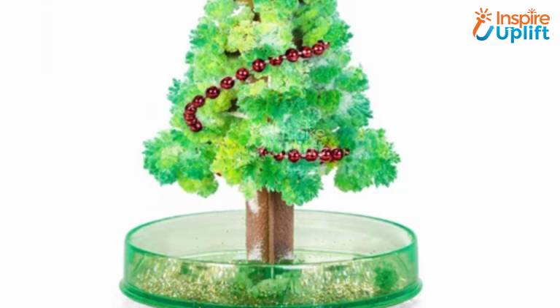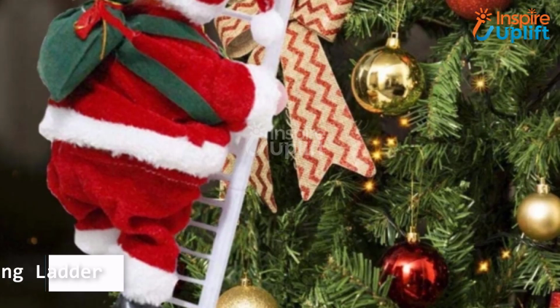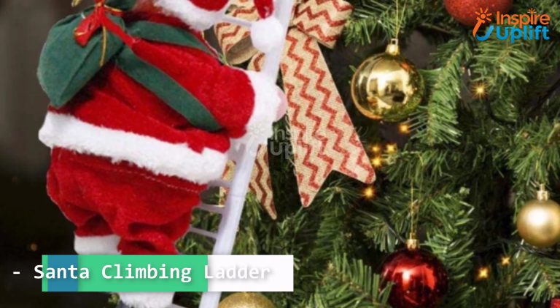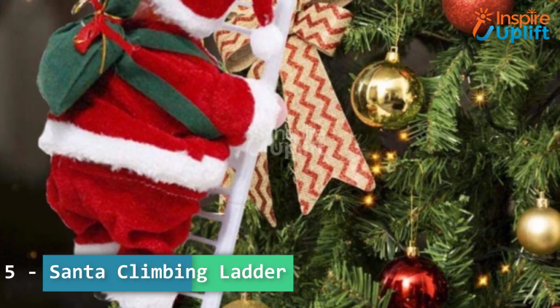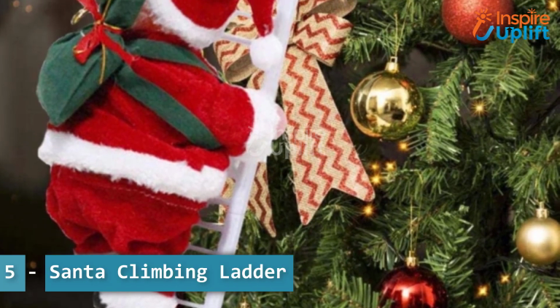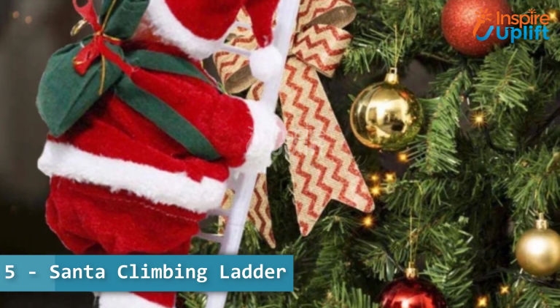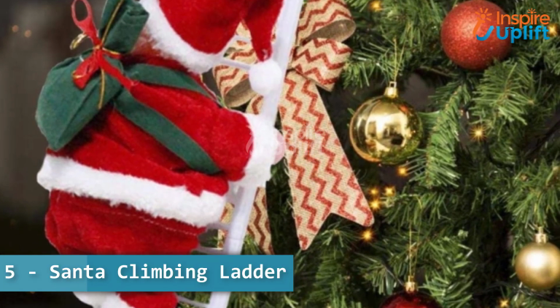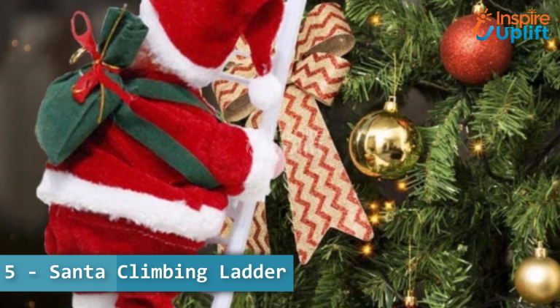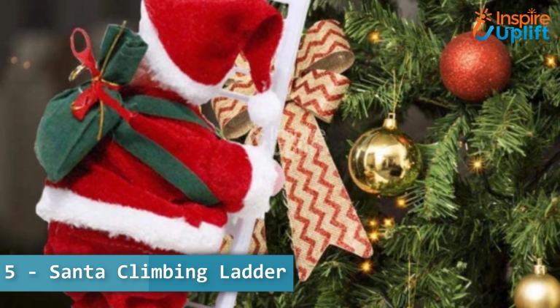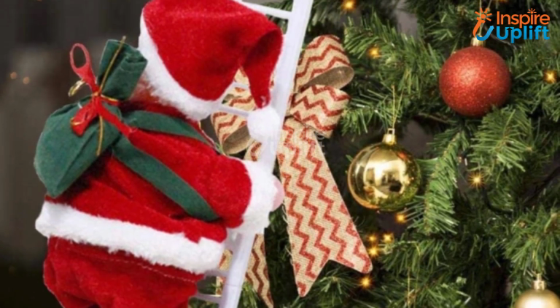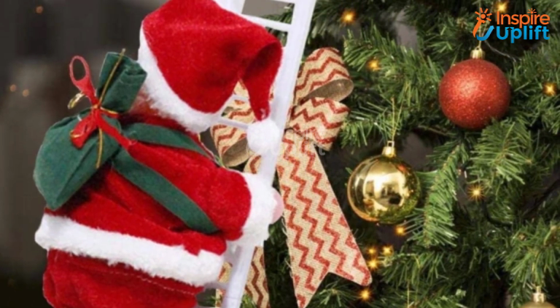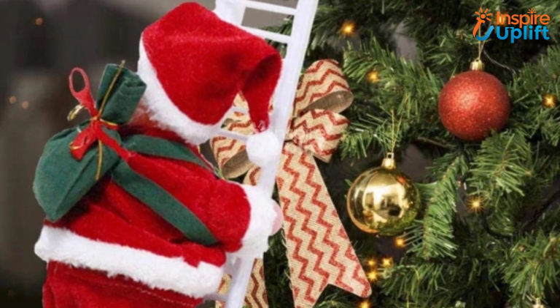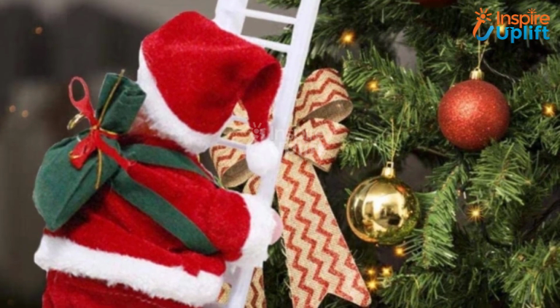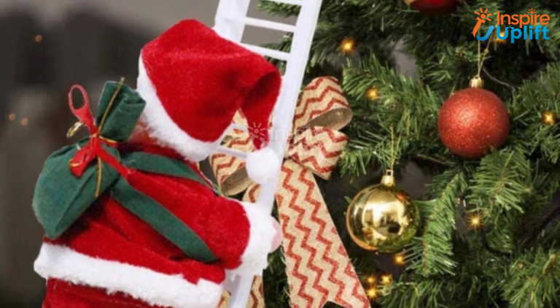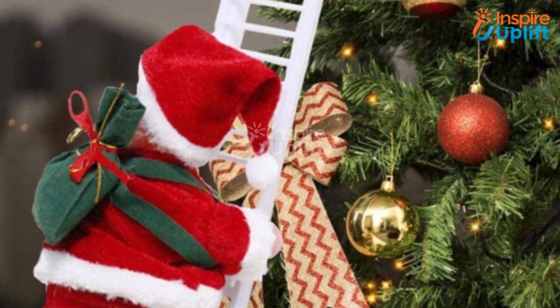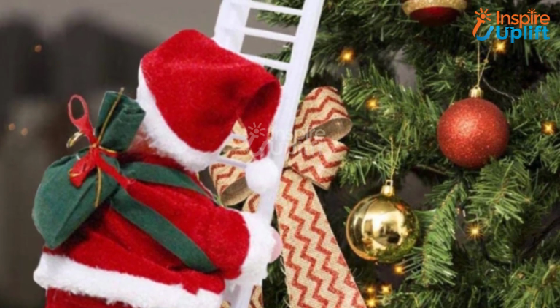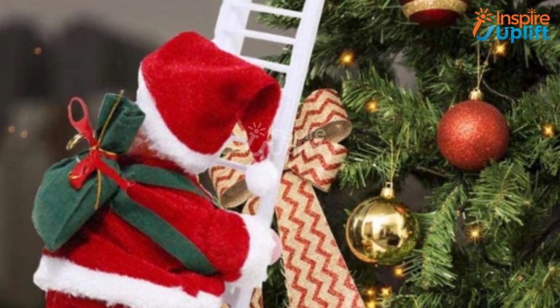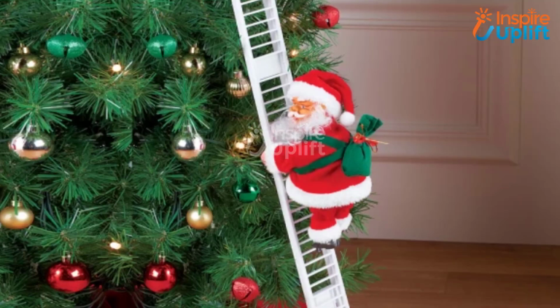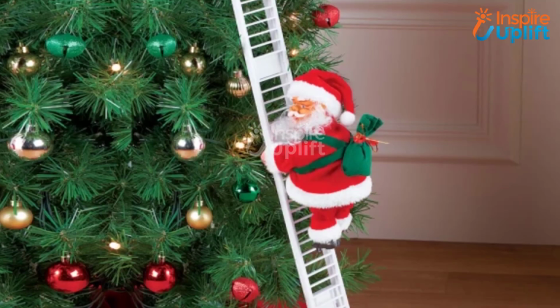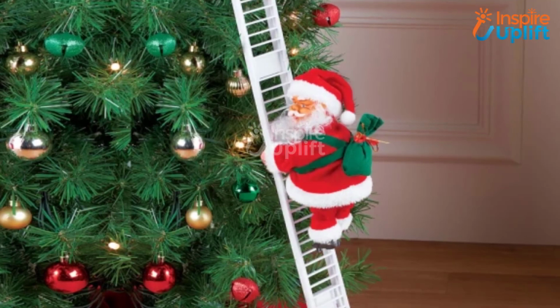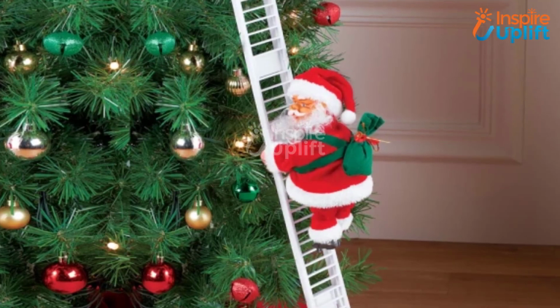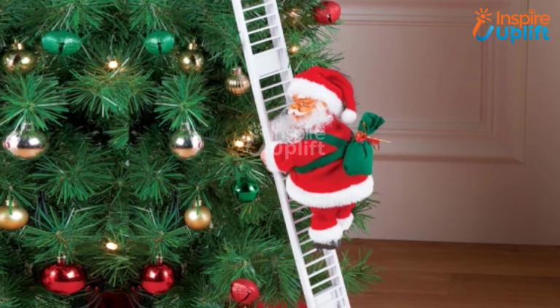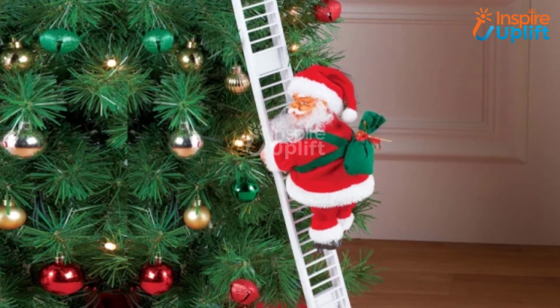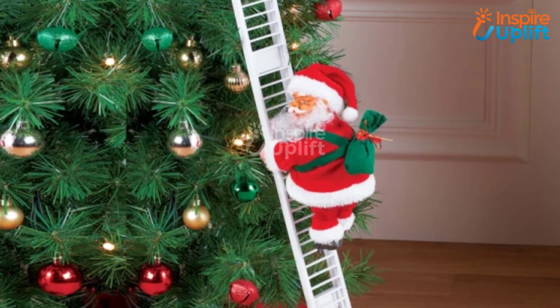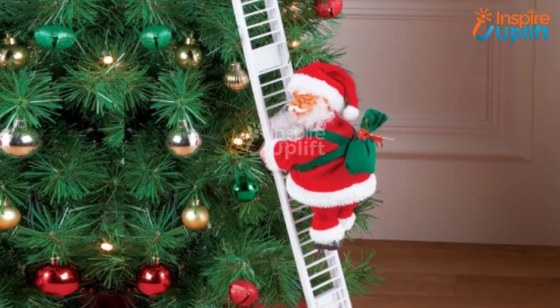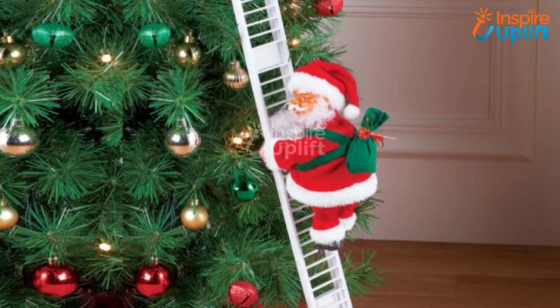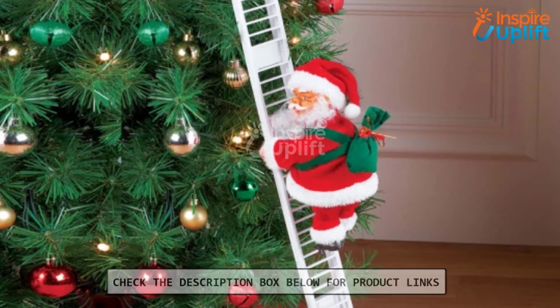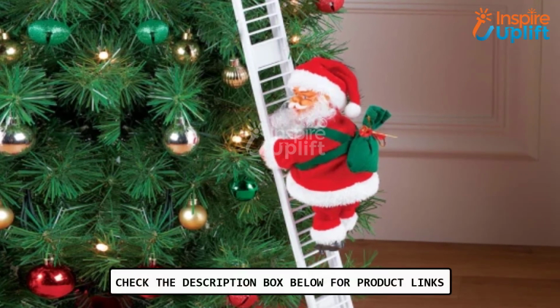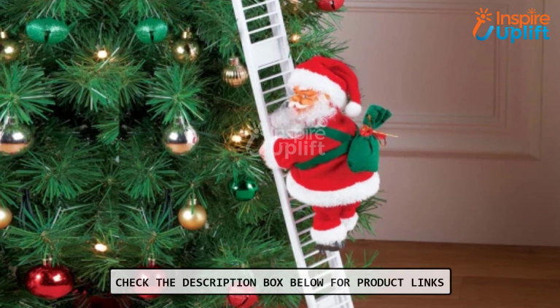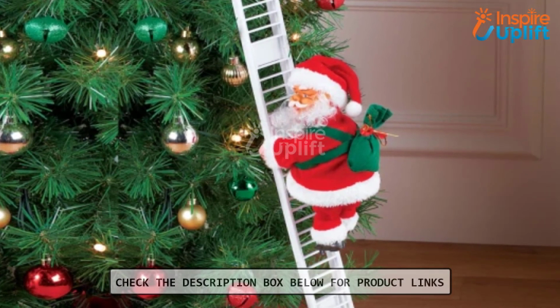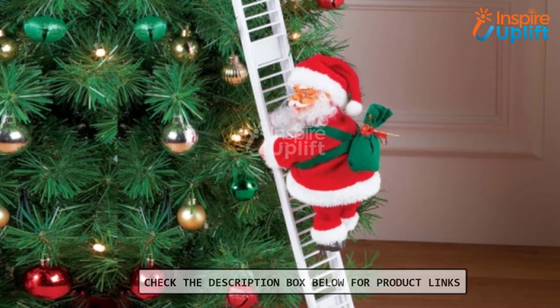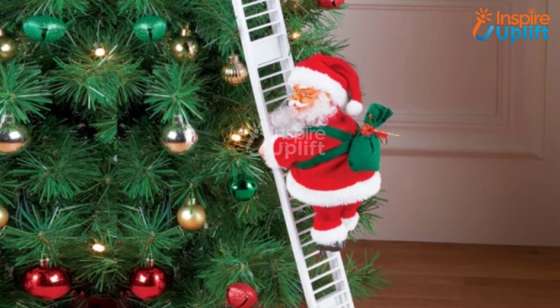At number 5 we have Santa Climbing Ladder. To see Santa going up and down the tree is not only exciting for the kids but worth appreciating for adults too. The funny Santa climbing ladder decoration will make the tiring decorating process fun and thrilling.